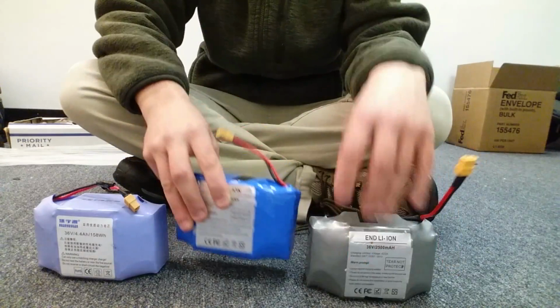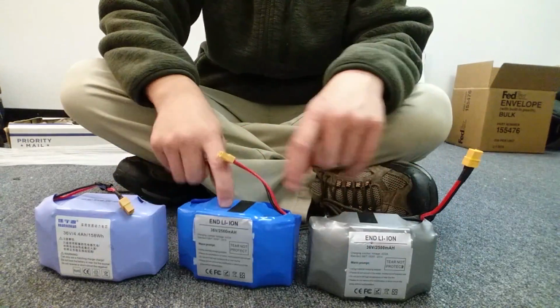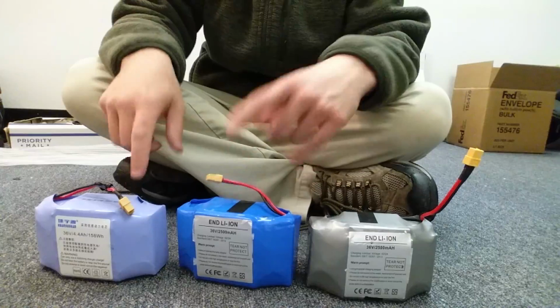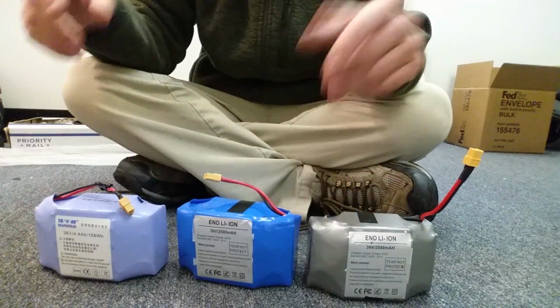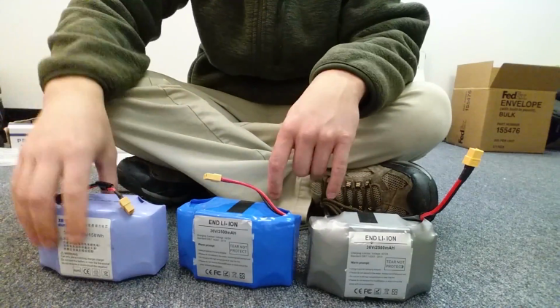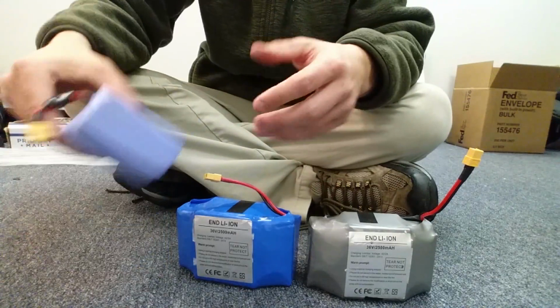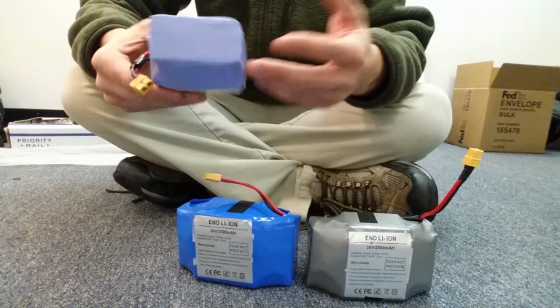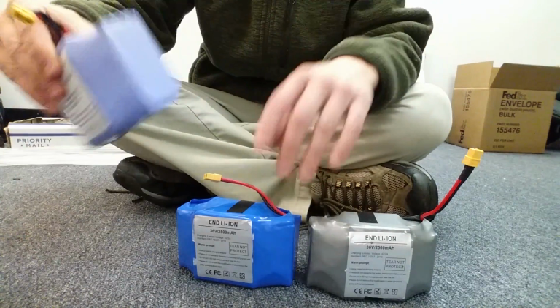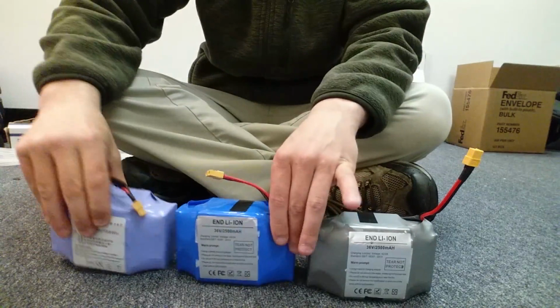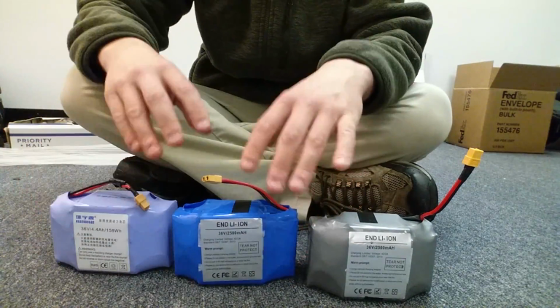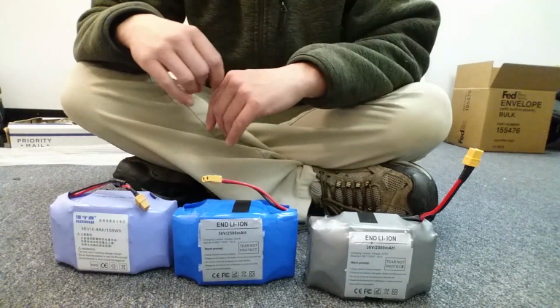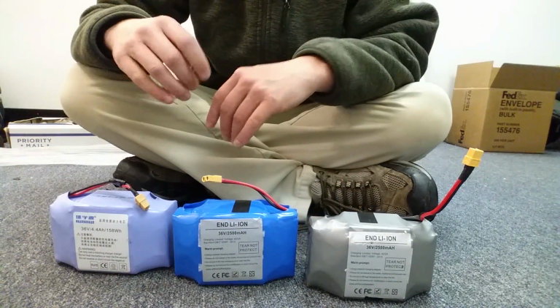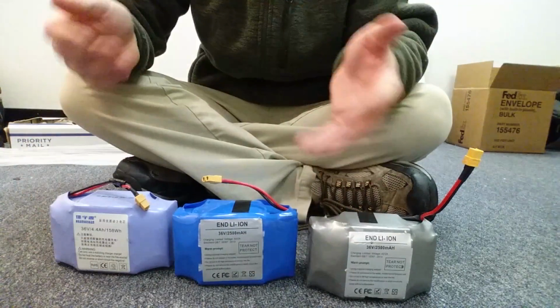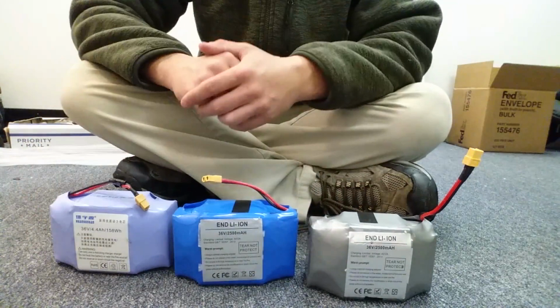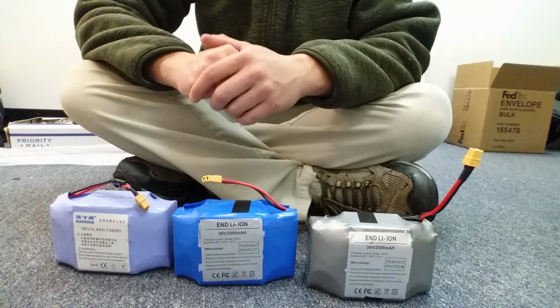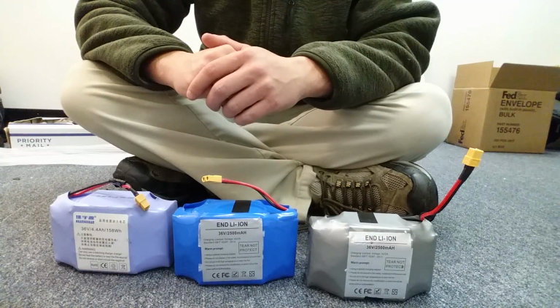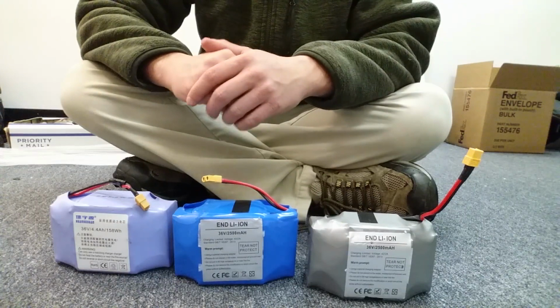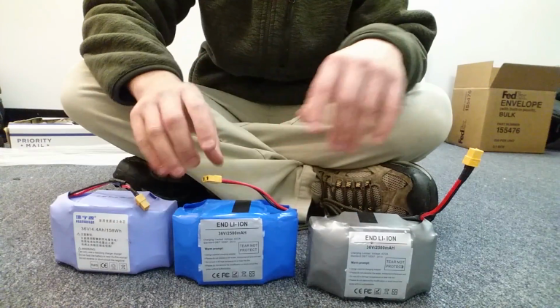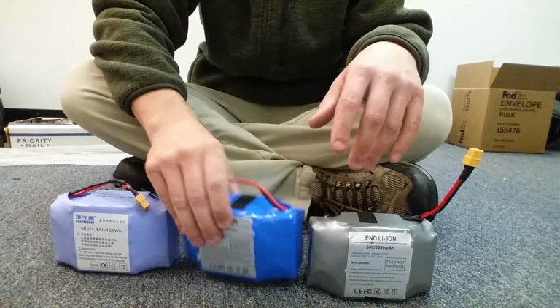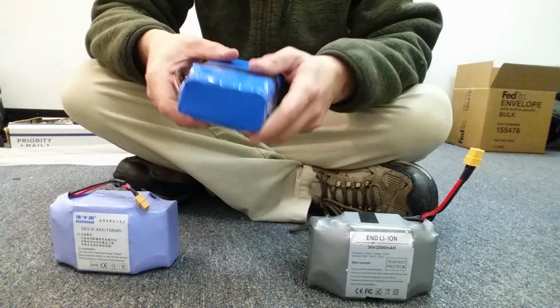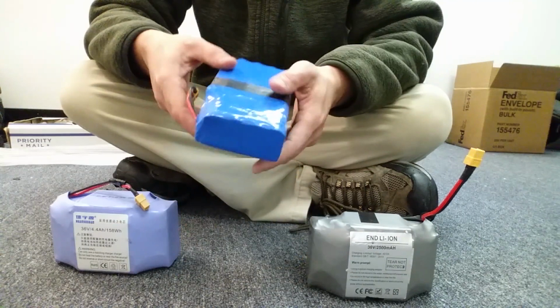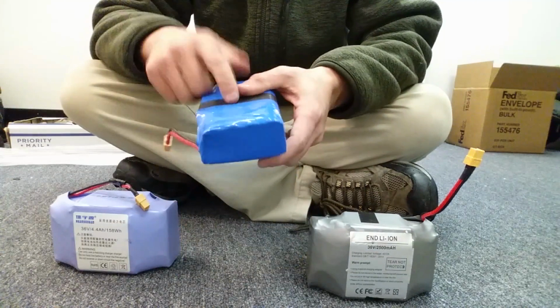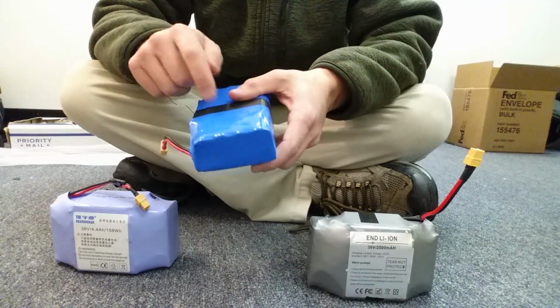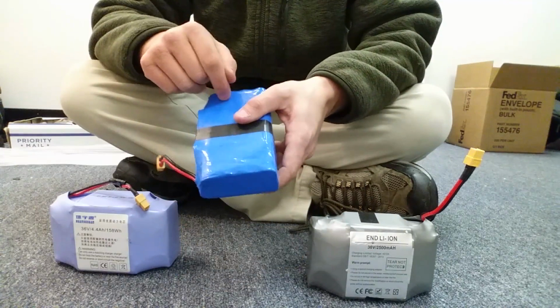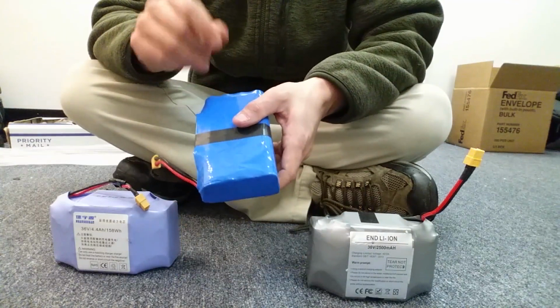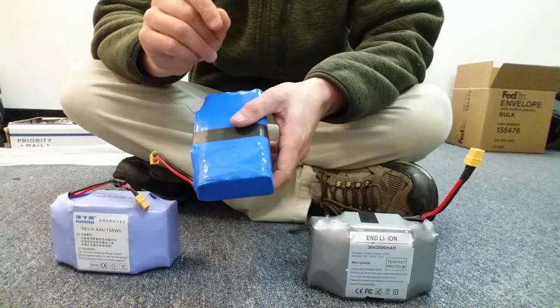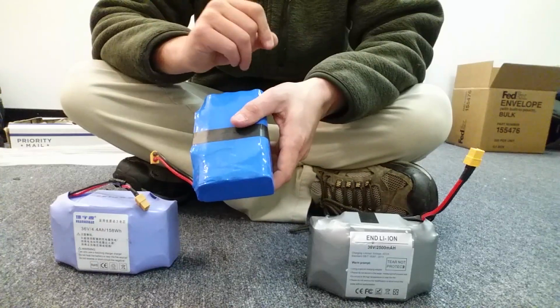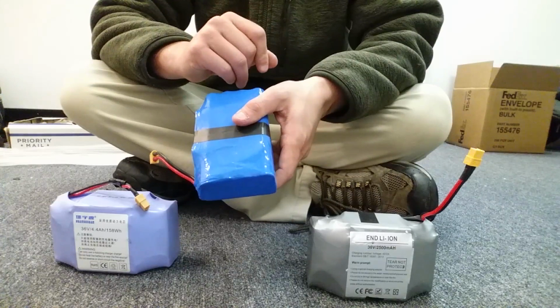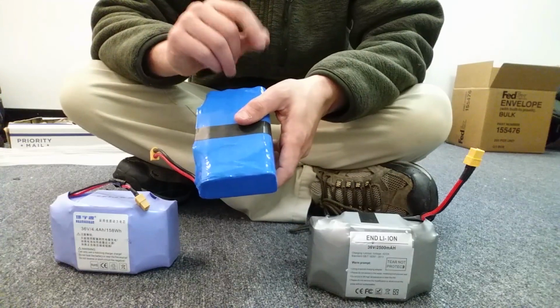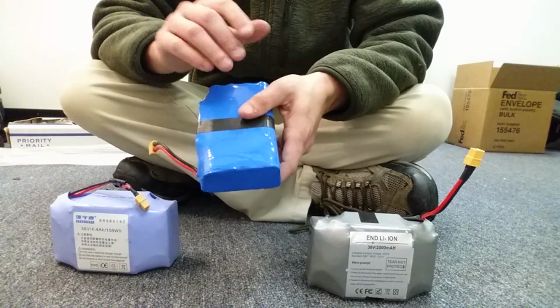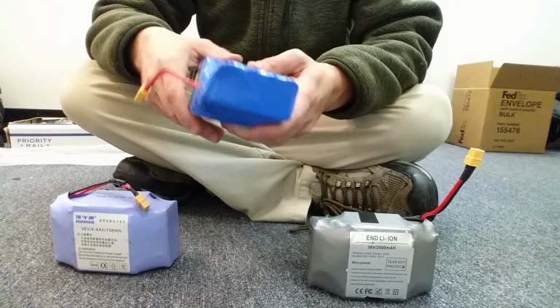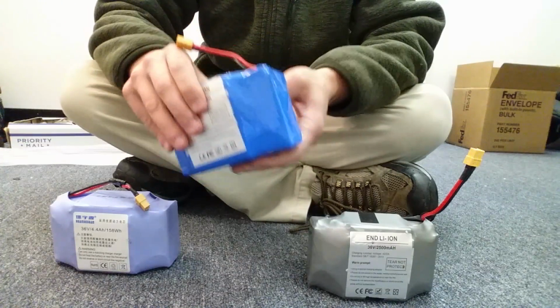The color of the wrap on the battery doesn't mean anything. This is literally just a plastic wrap — it's what's inside that matters. Most people probably never open up the batteries to actually check them out, but I did open these up. The cells contained within these are the purple Samsung batteries. So these are official Samsung batteries.